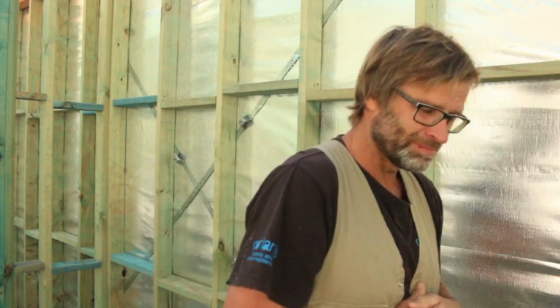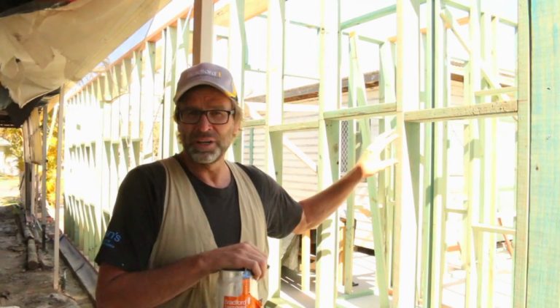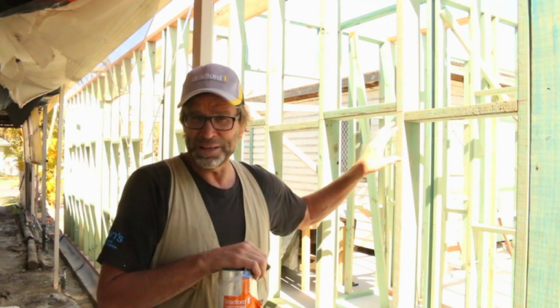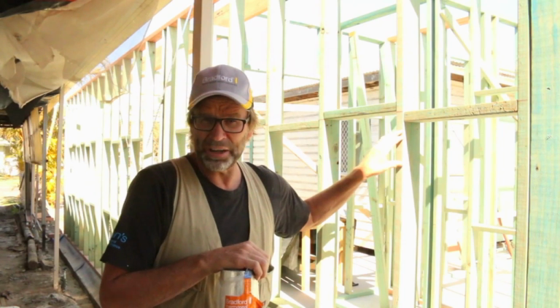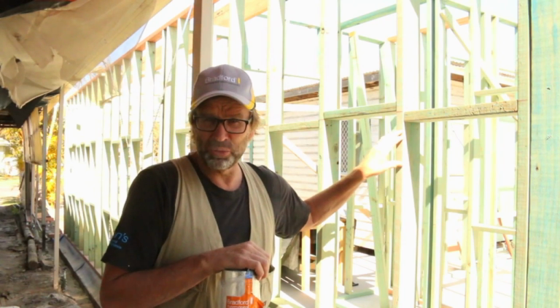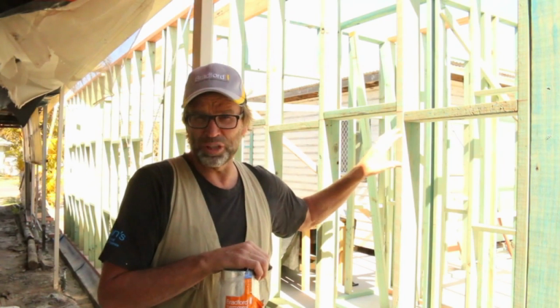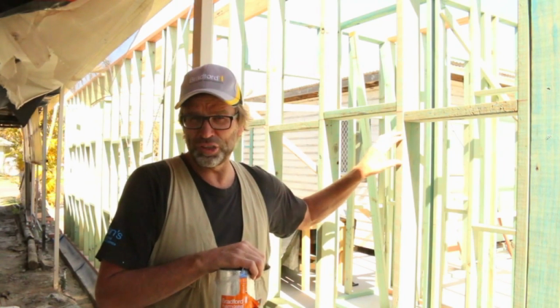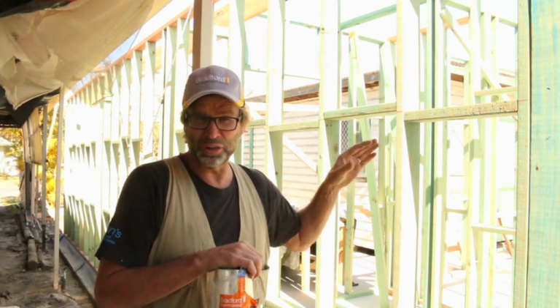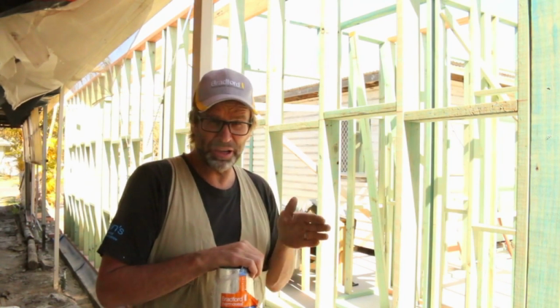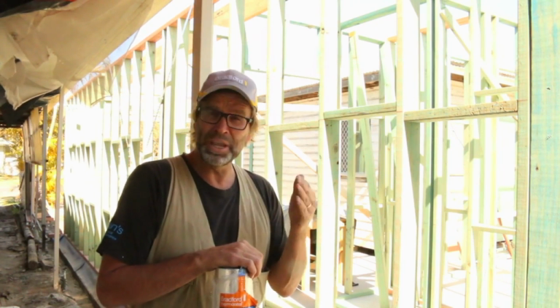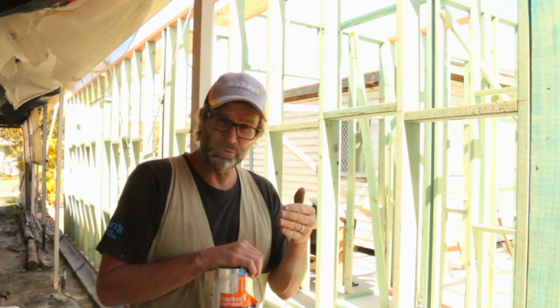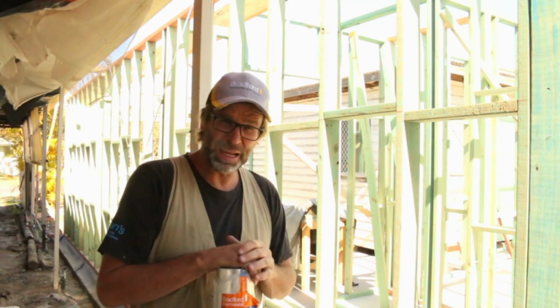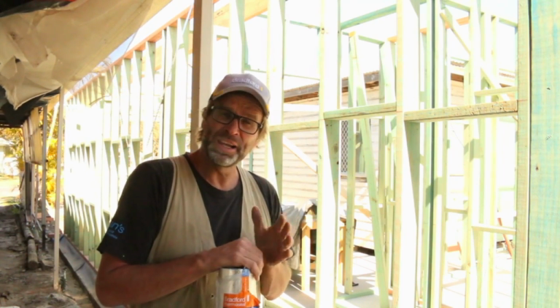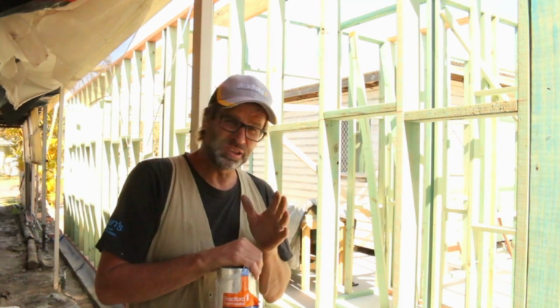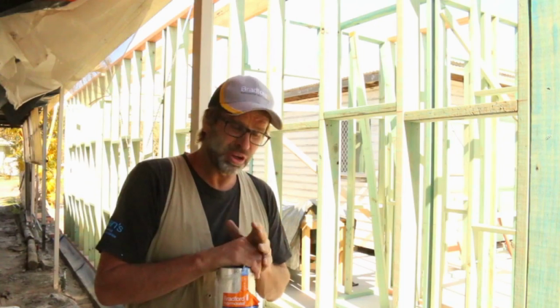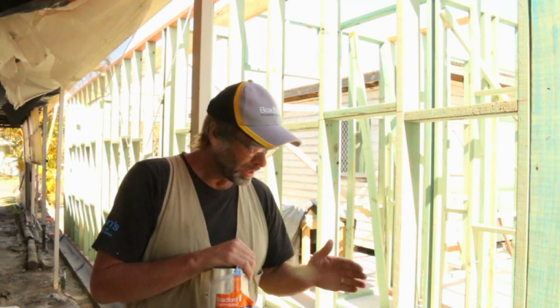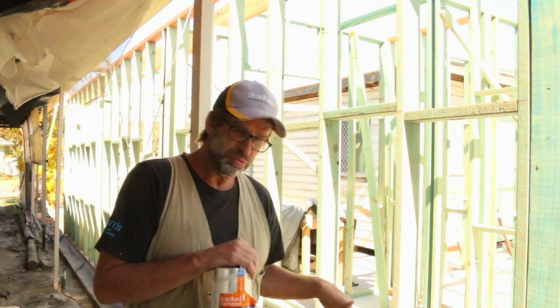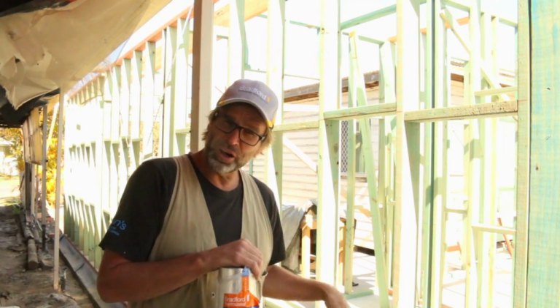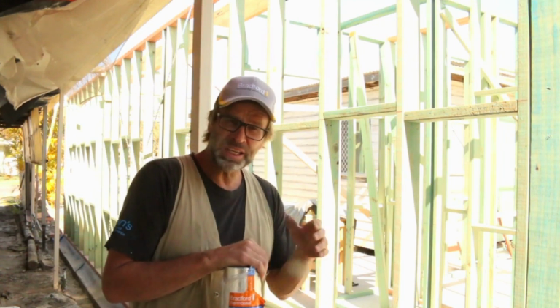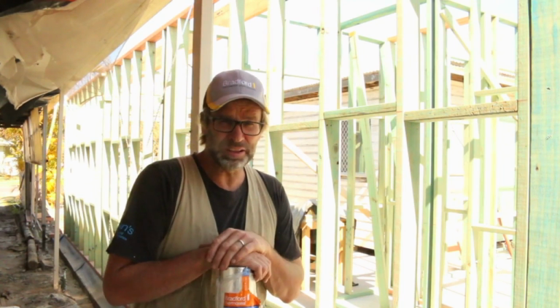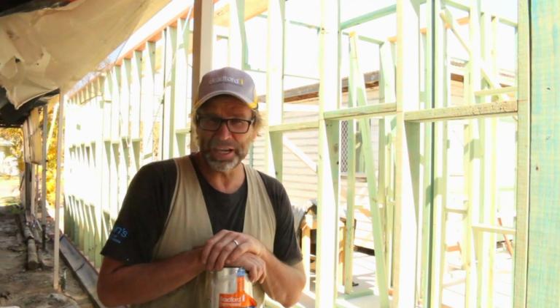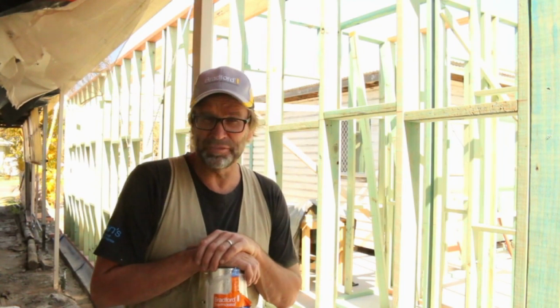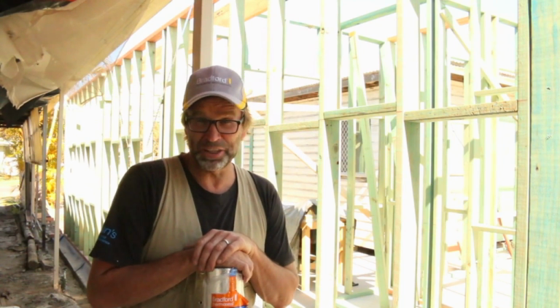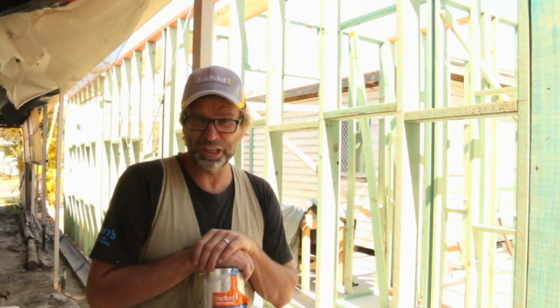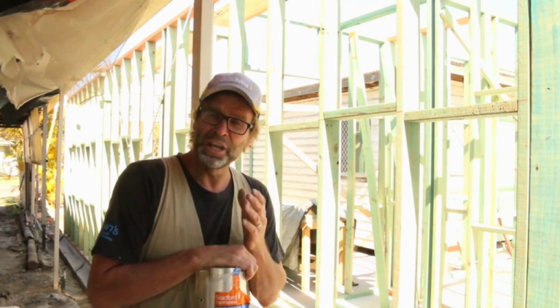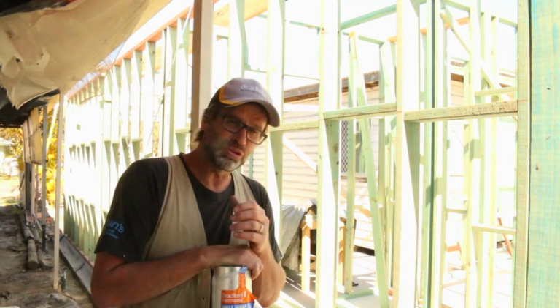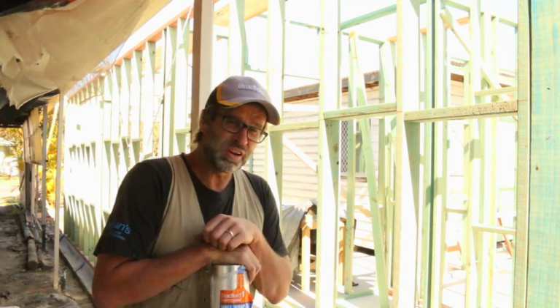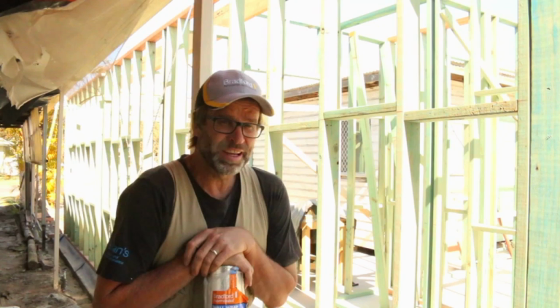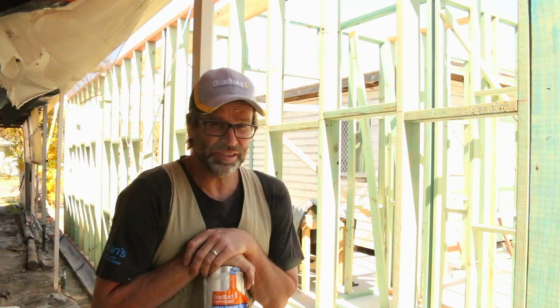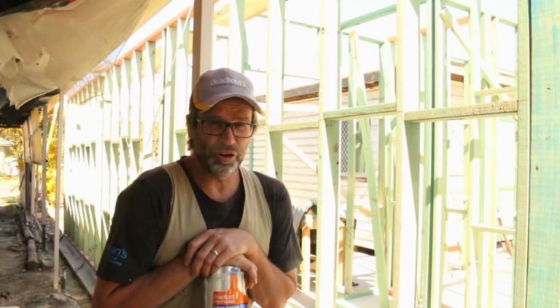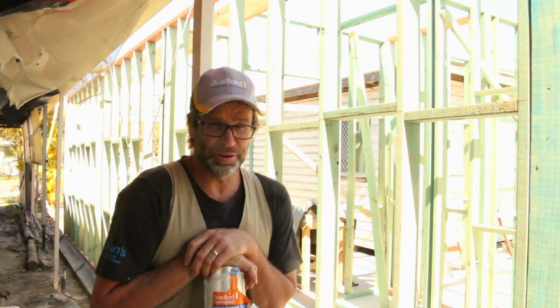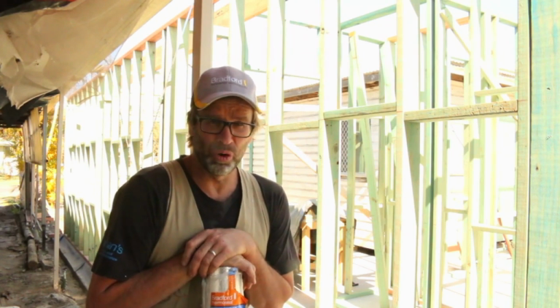Now, my garage wall is virtually on the boundary with my neighbour, so as a result this wall only is going to be a brick veneer construction, which will also act as a fire-rated wall.